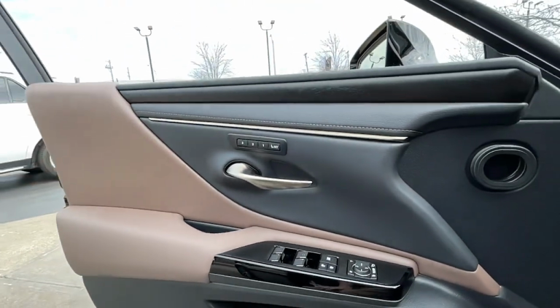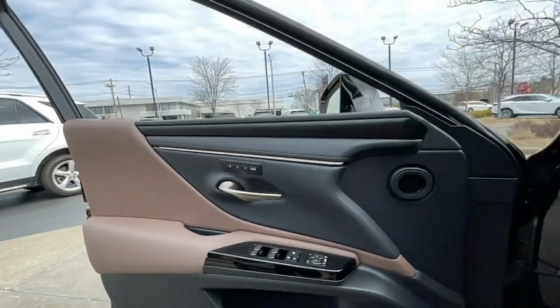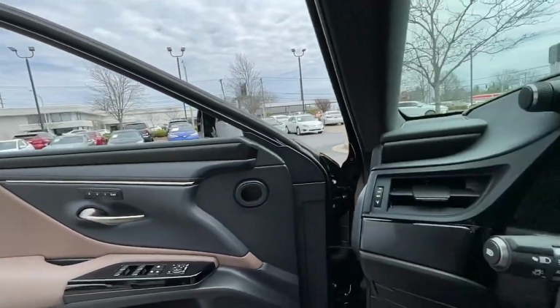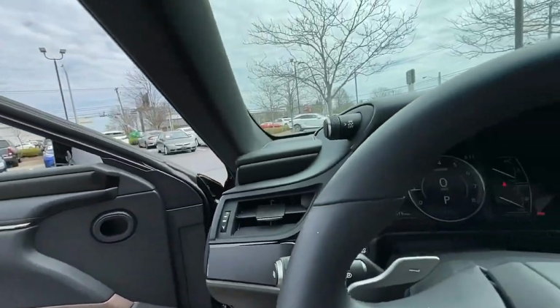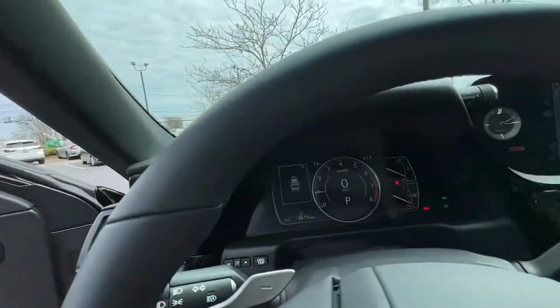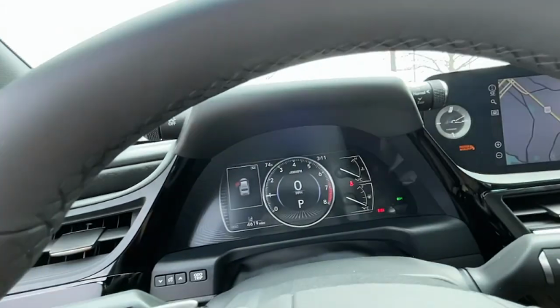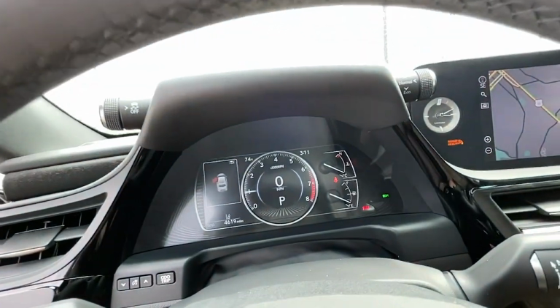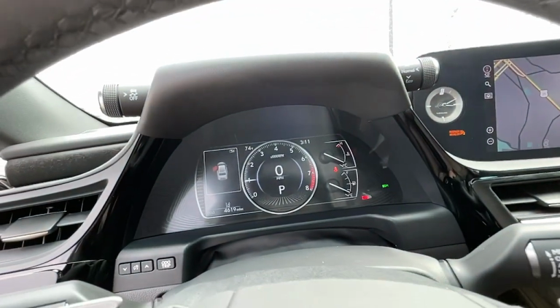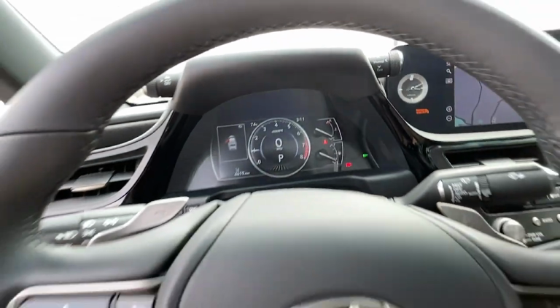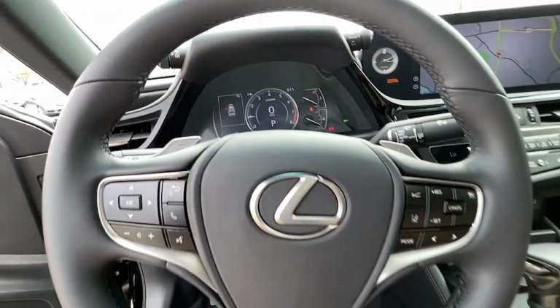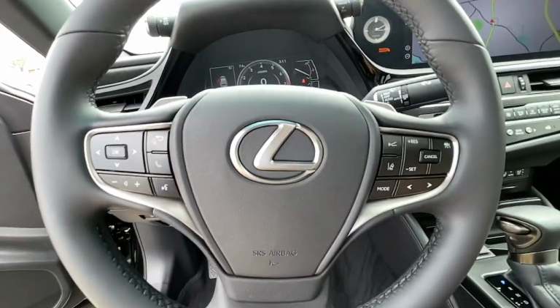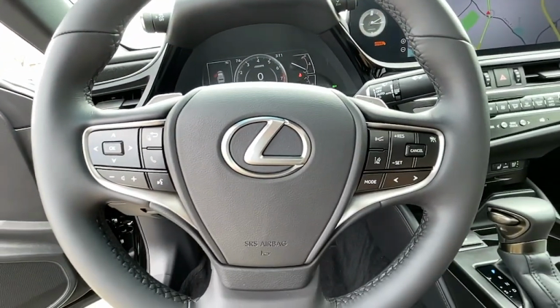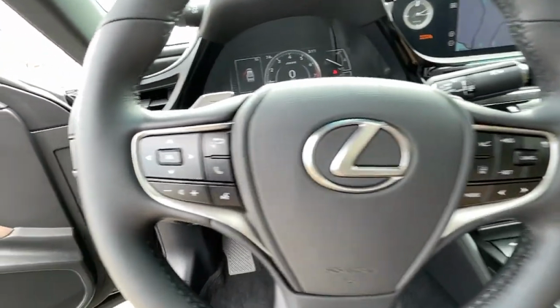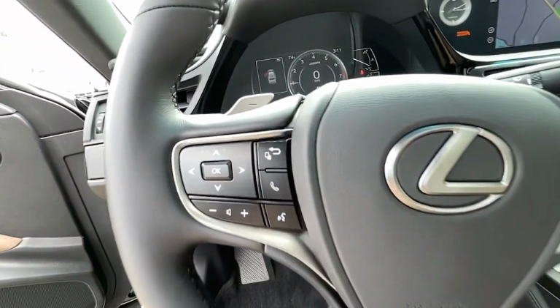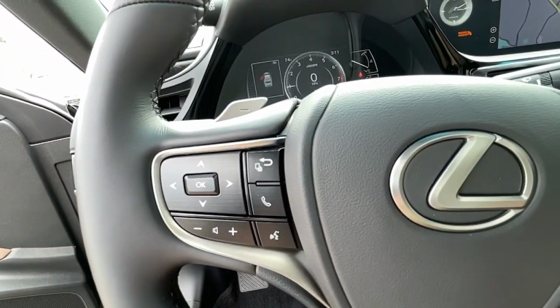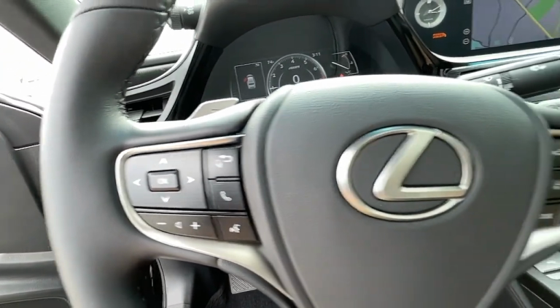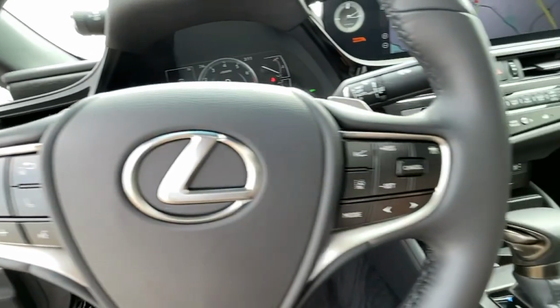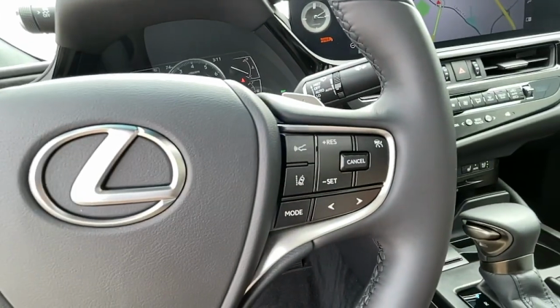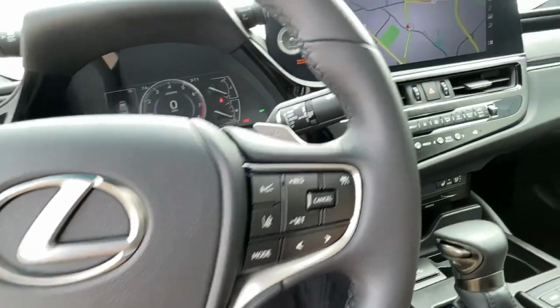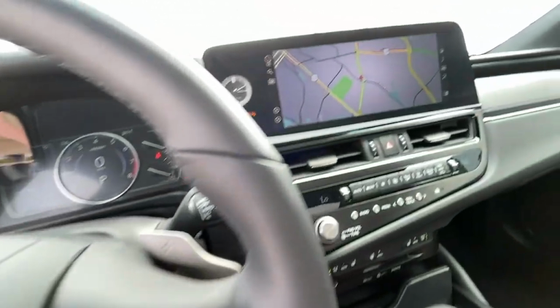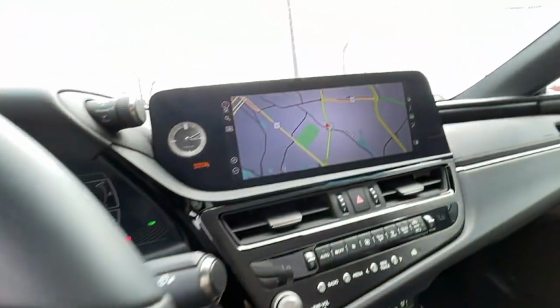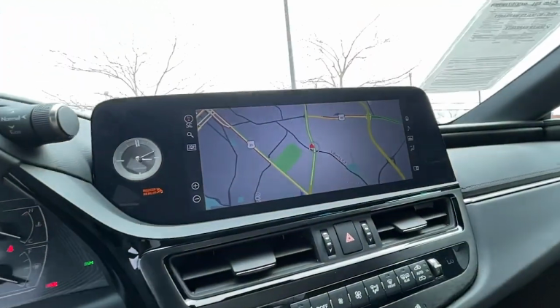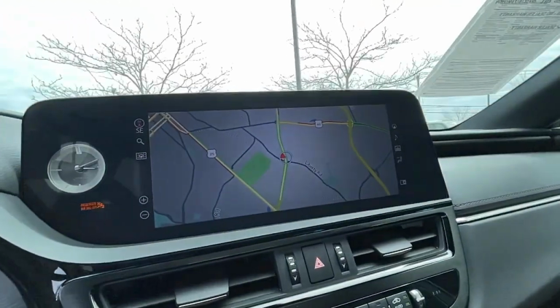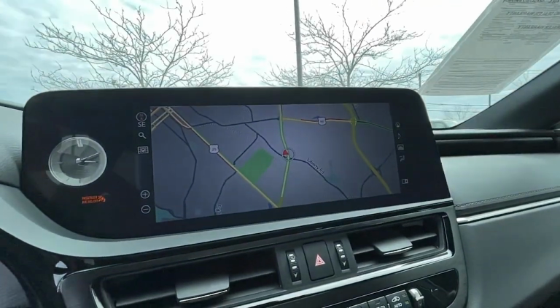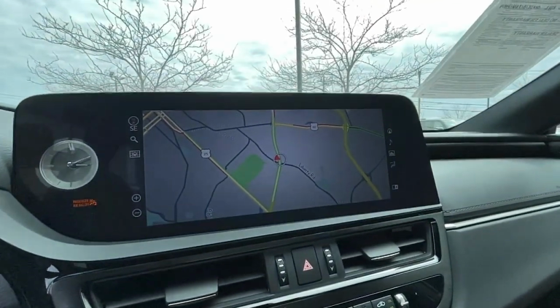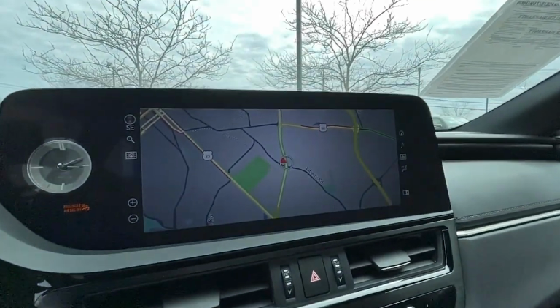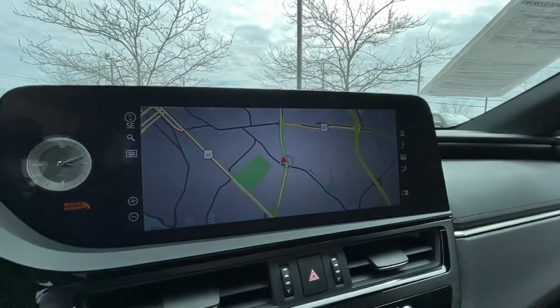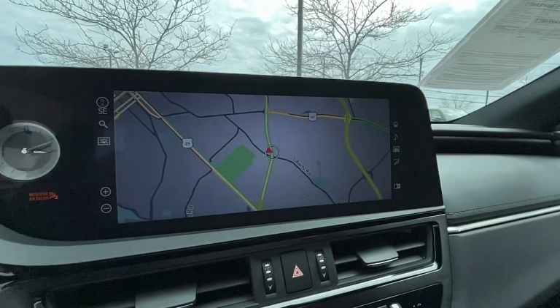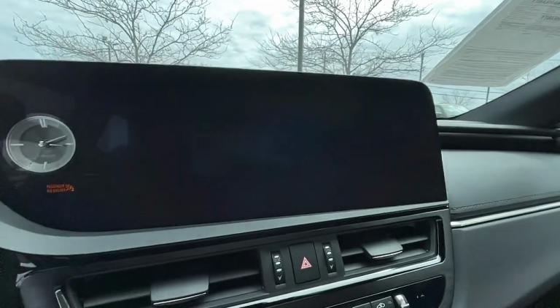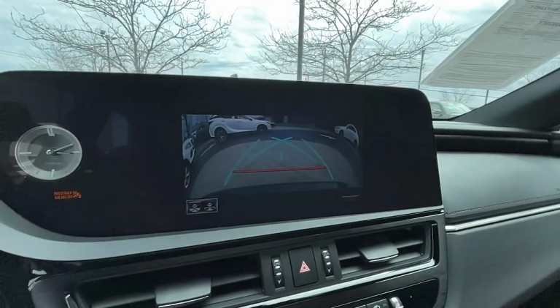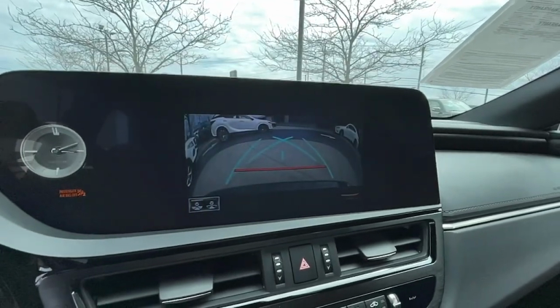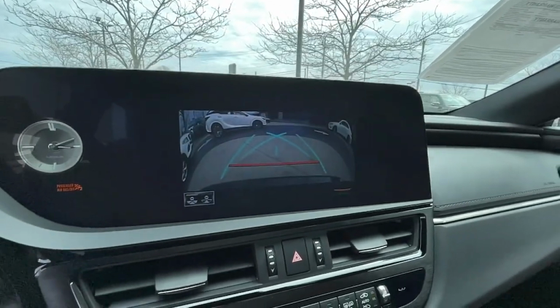Apple CarPlay and/or Android Auto, panoramic roof, keyless entry, heated driver's seat, navigation system, iPod and MP3 input, premium sound system, remote engine start, satellite radio, heated mirrors.